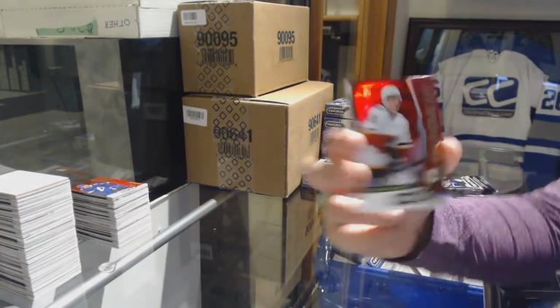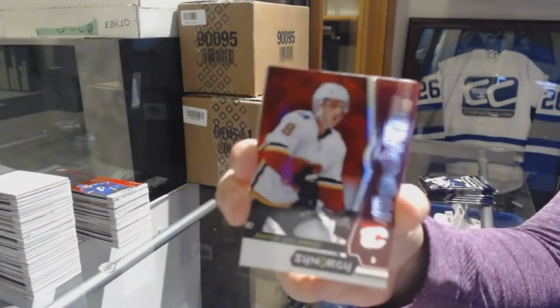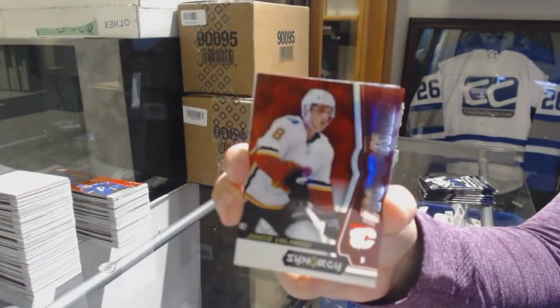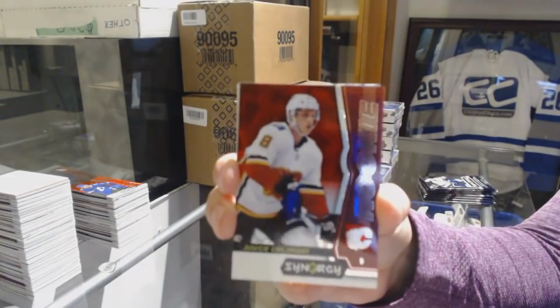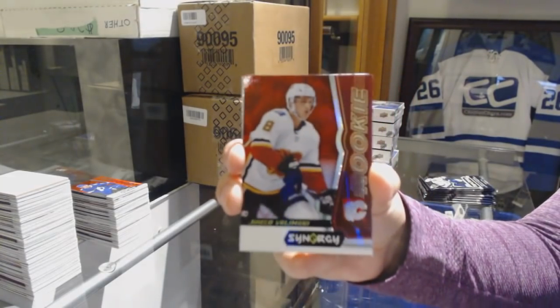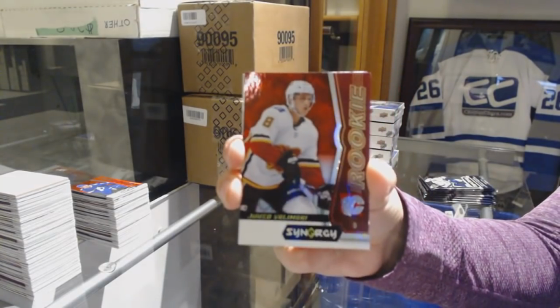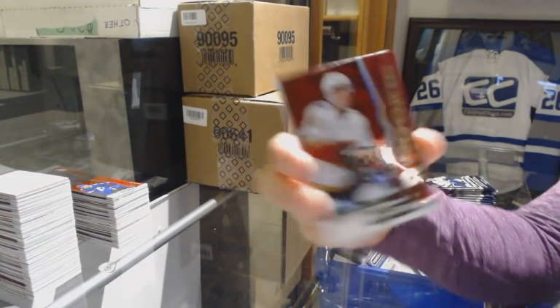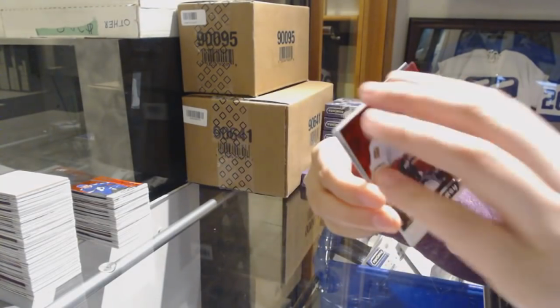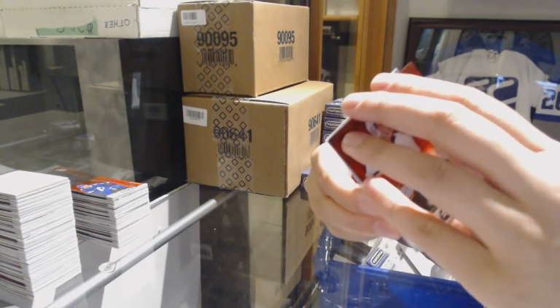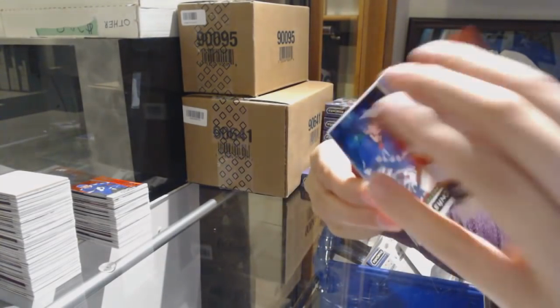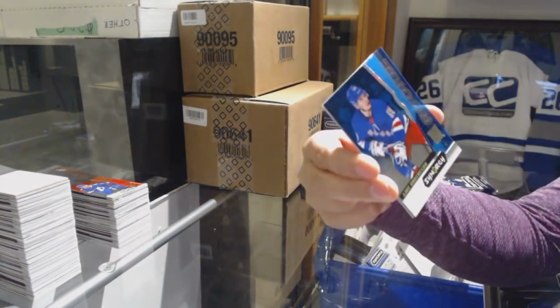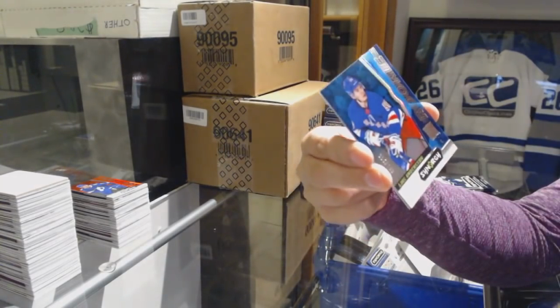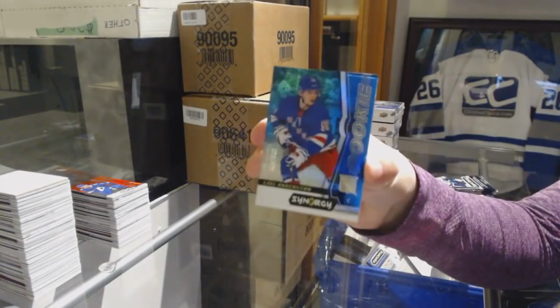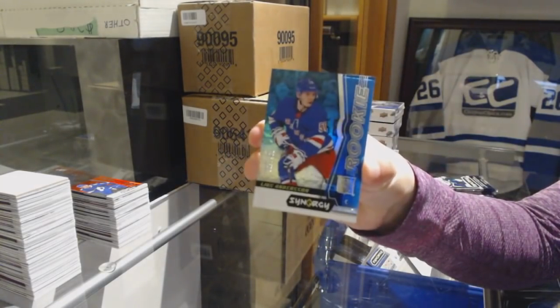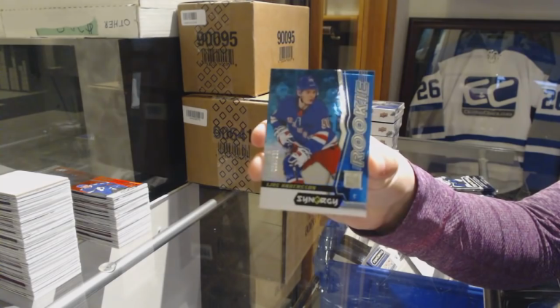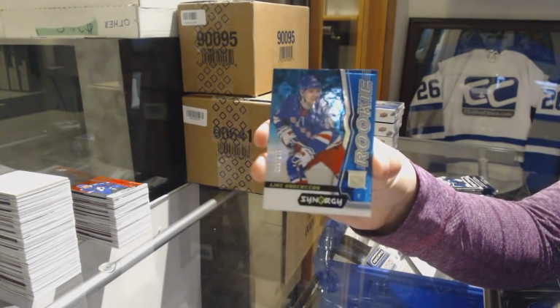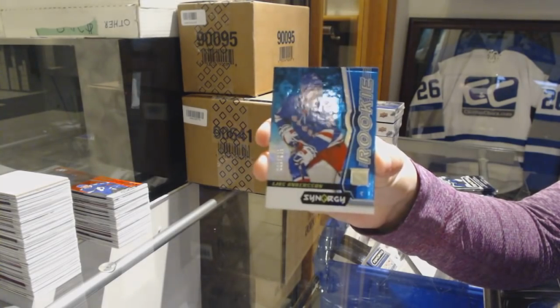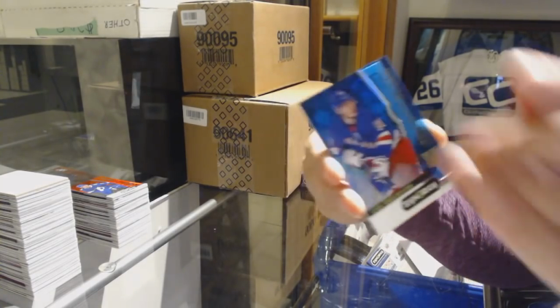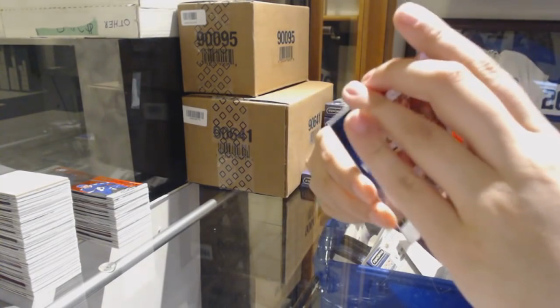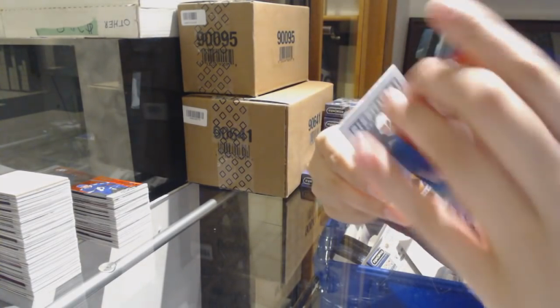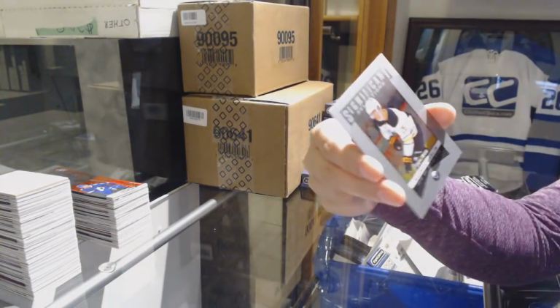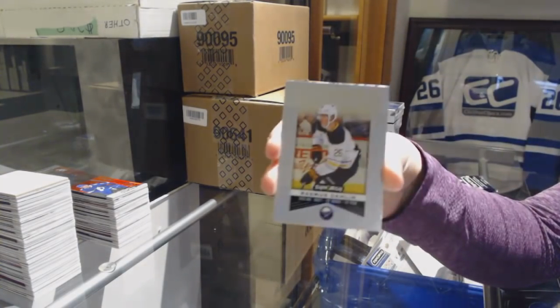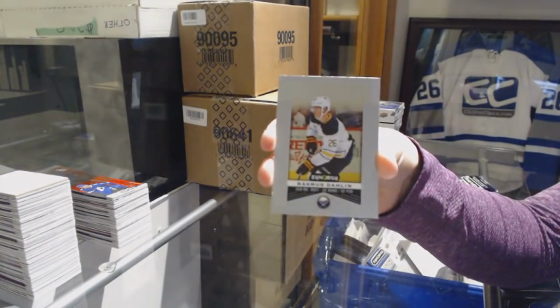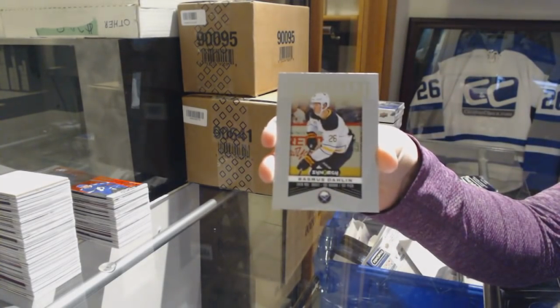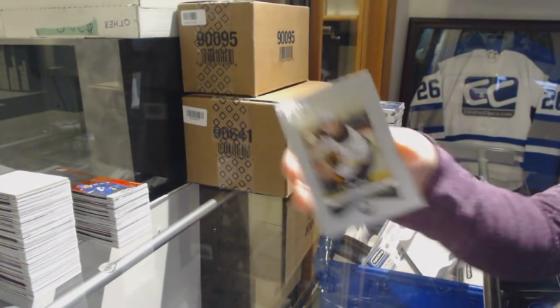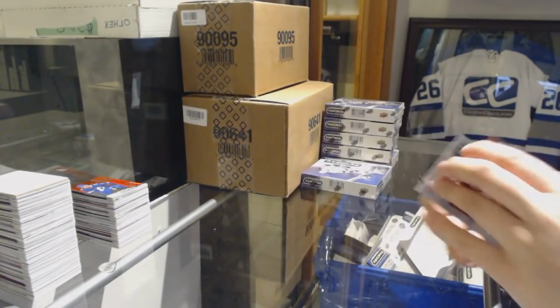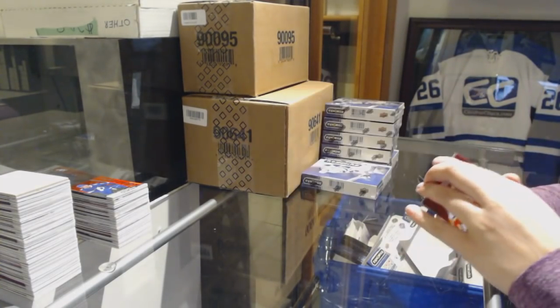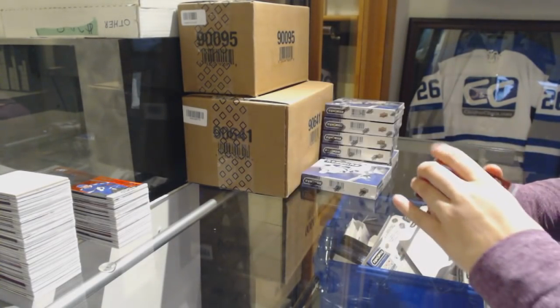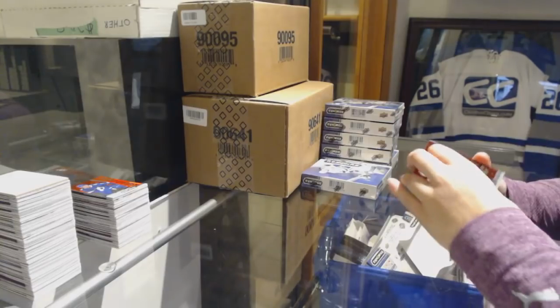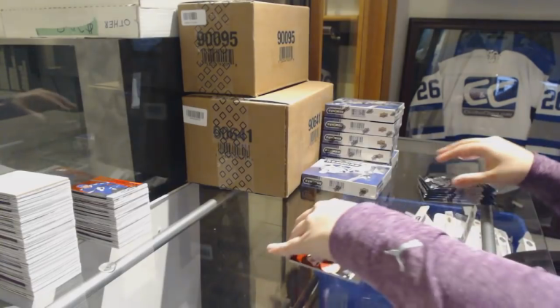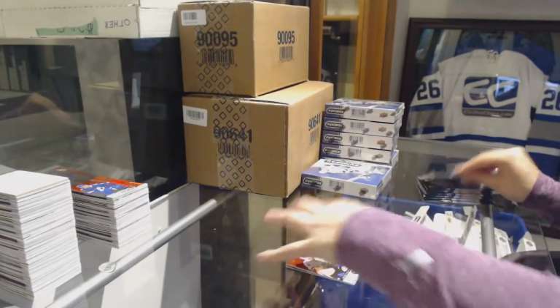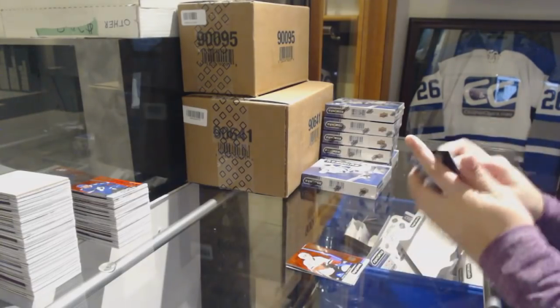We've got a red rookie of Yusul Valamaki for the Calgary Flames. Blue number to 599 Elias Anderson for the Rangers. And Rasmus Dahlin Significant Selections for the Bruins.